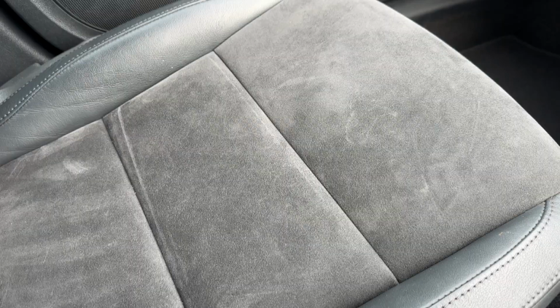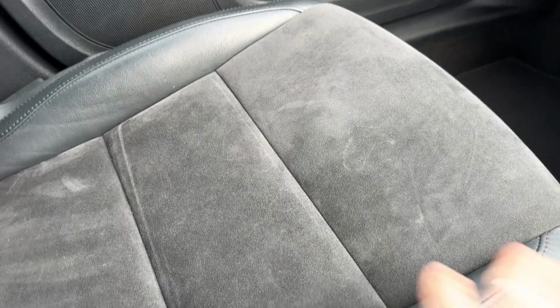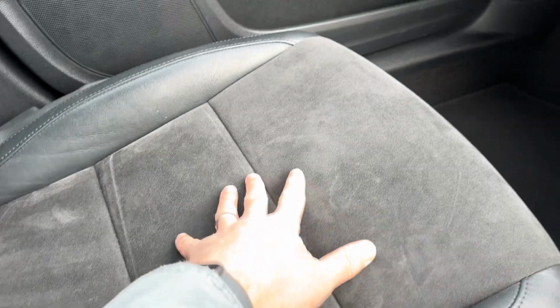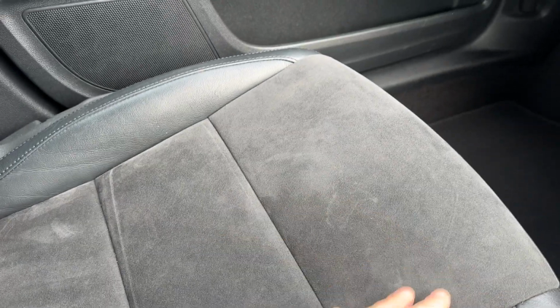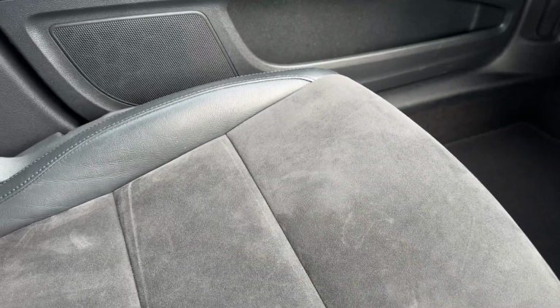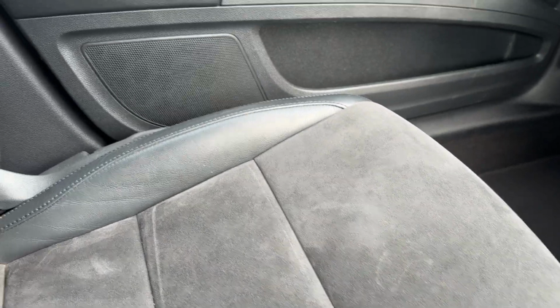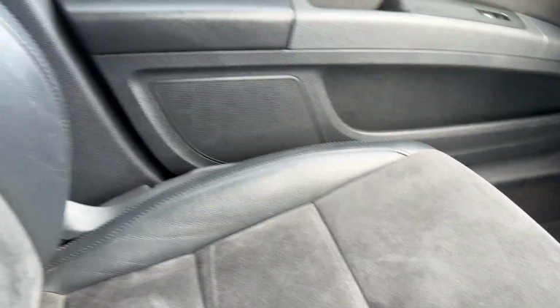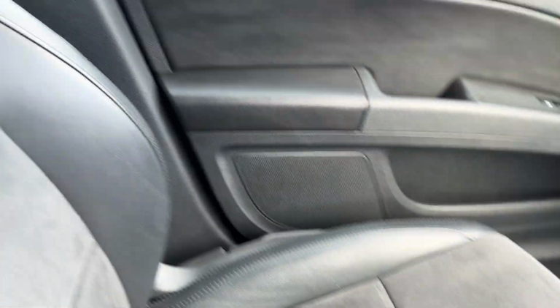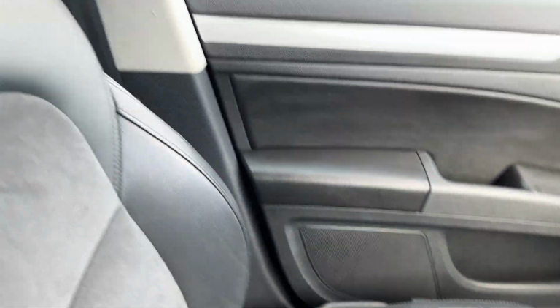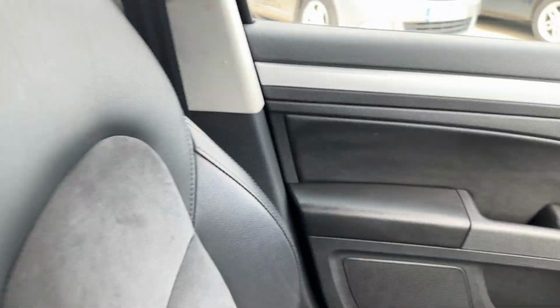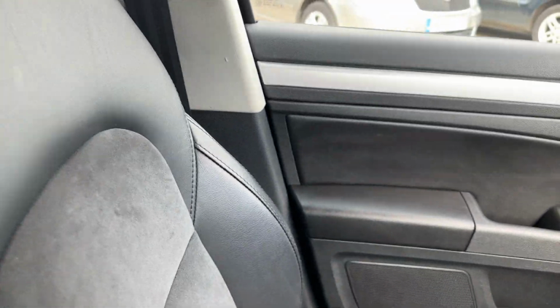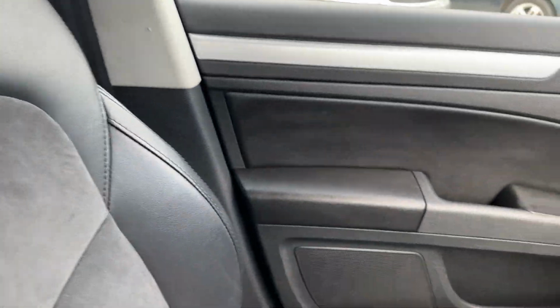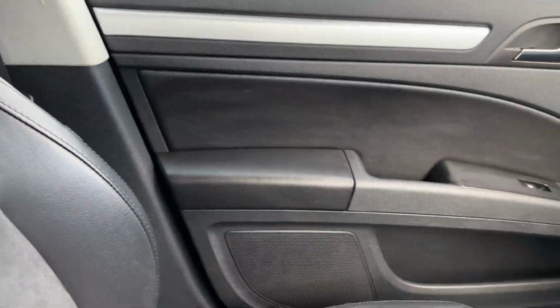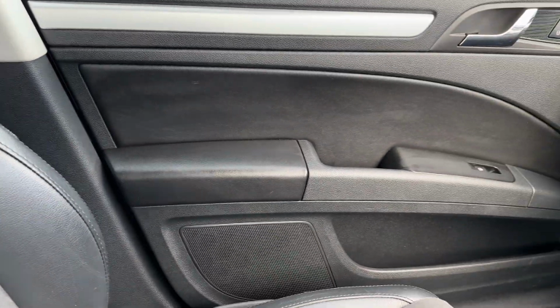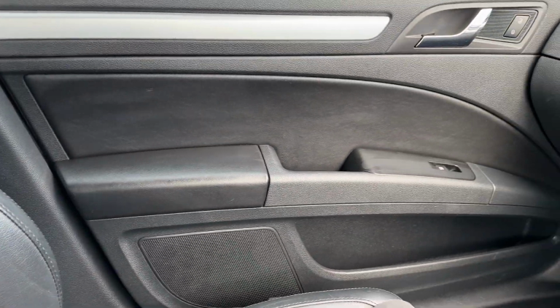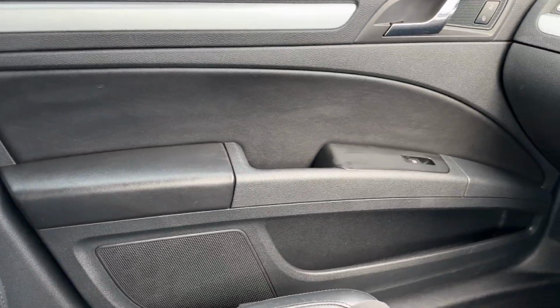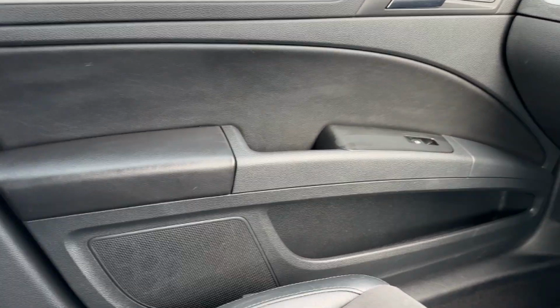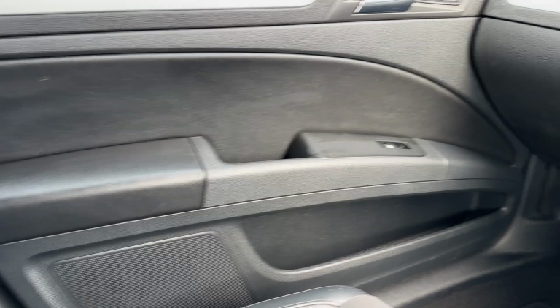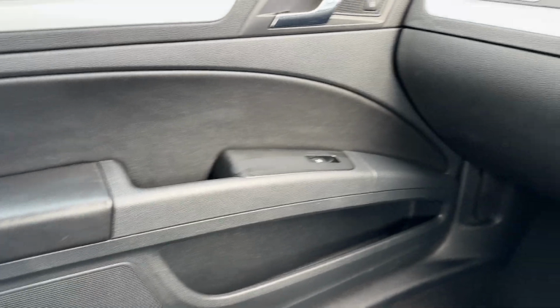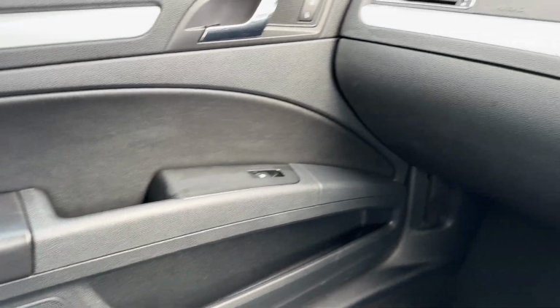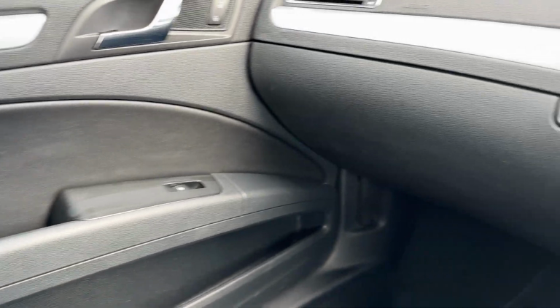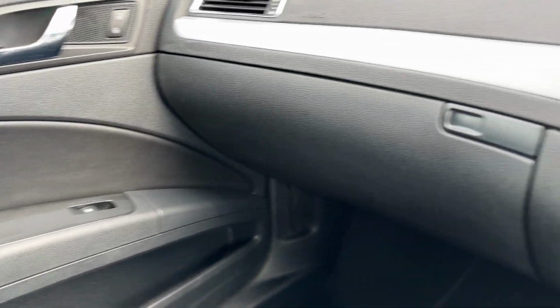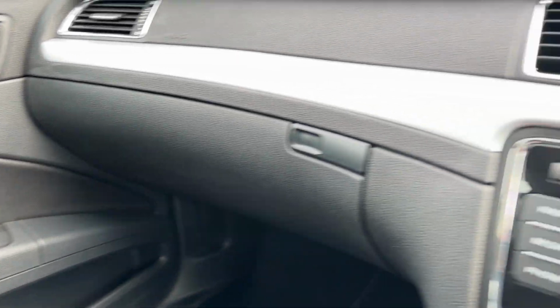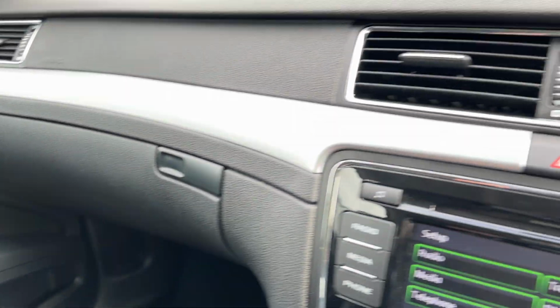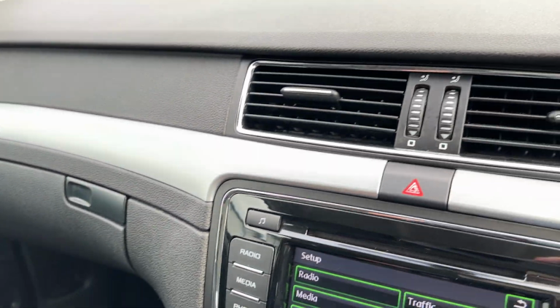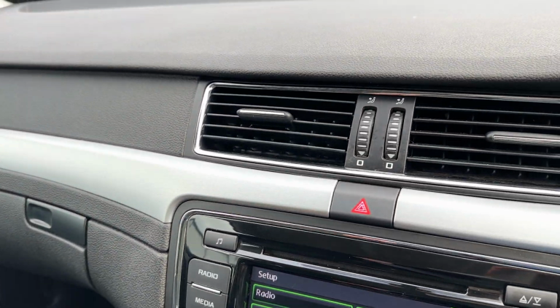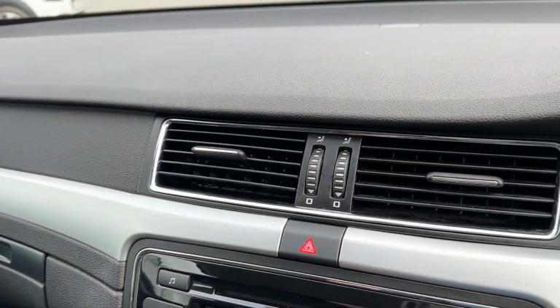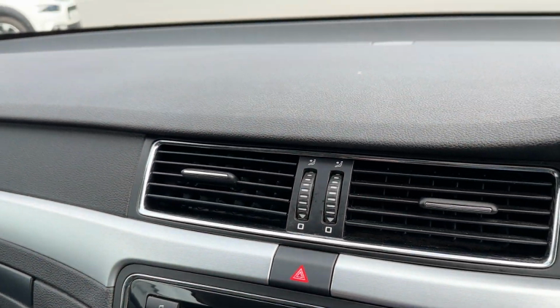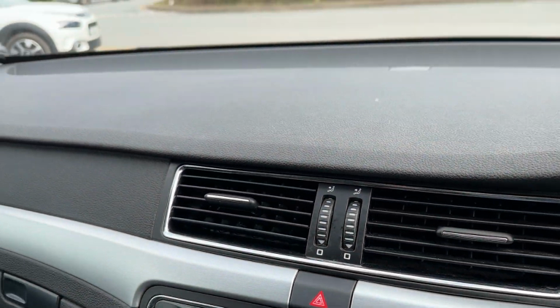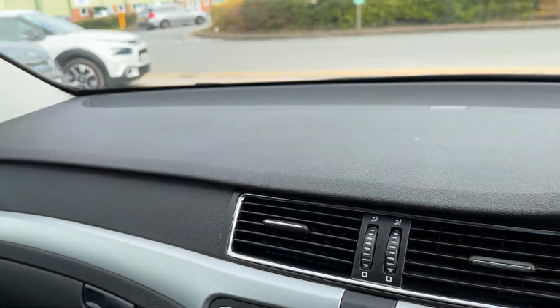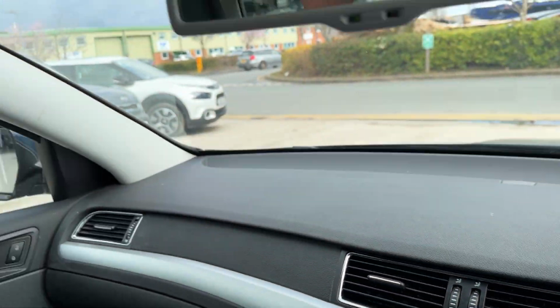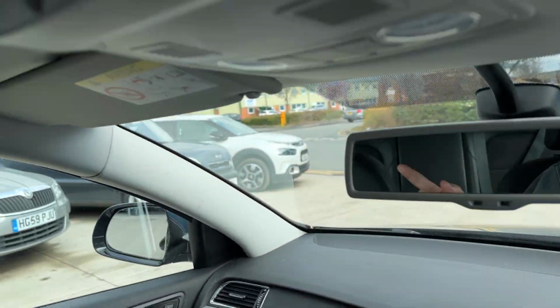We have this nice Alcantara effect — suede and leather, or leather effect. Very, very nice car. And there's somewhere to put your sunglasses up here.